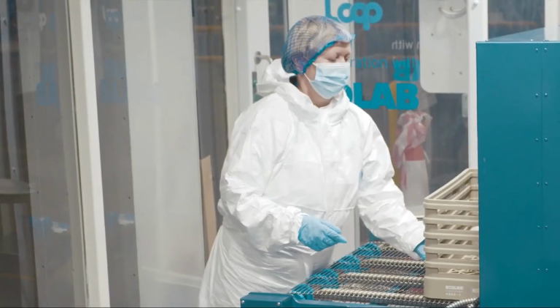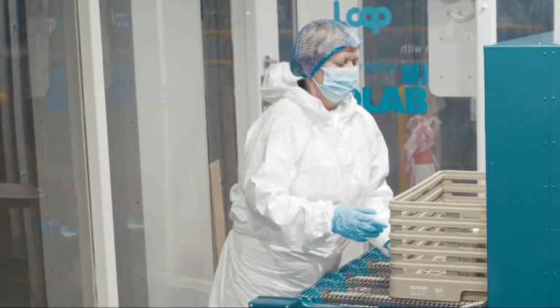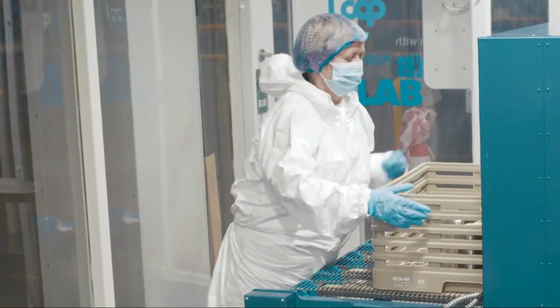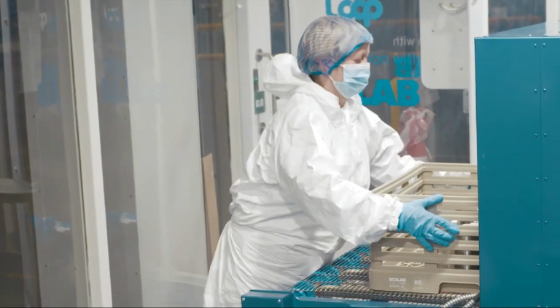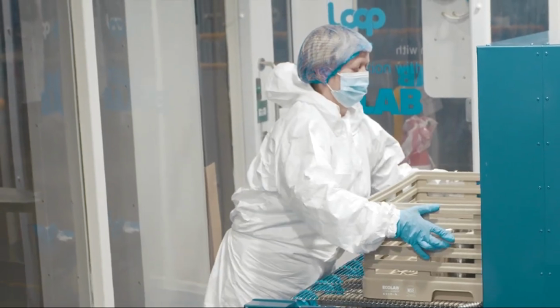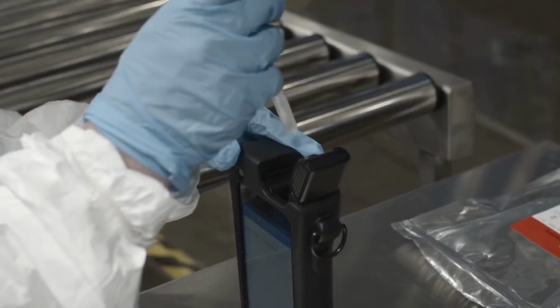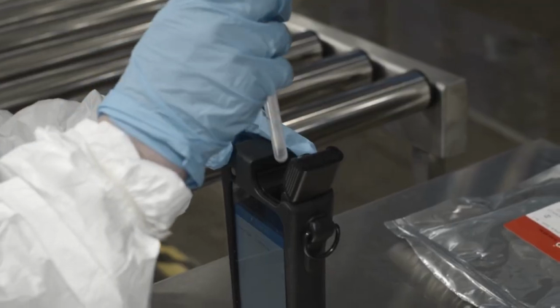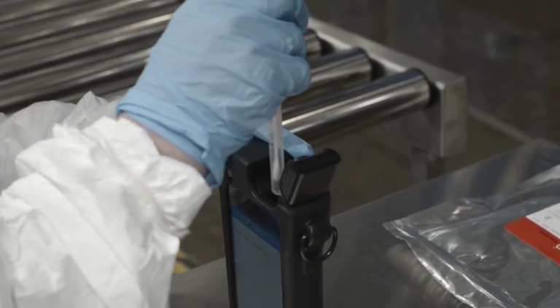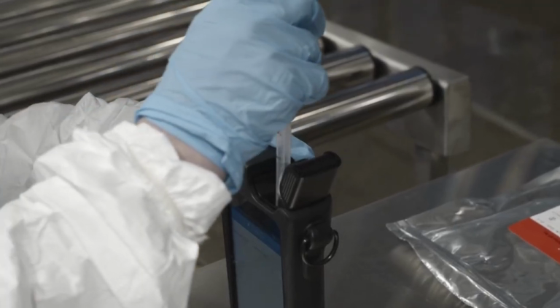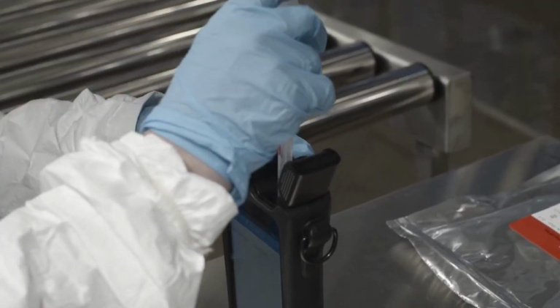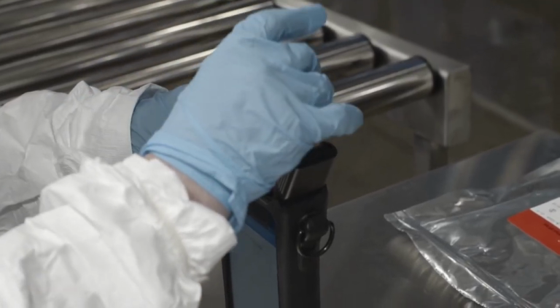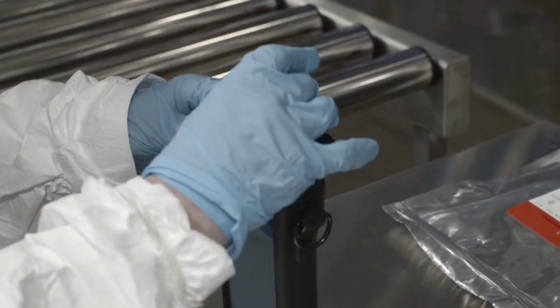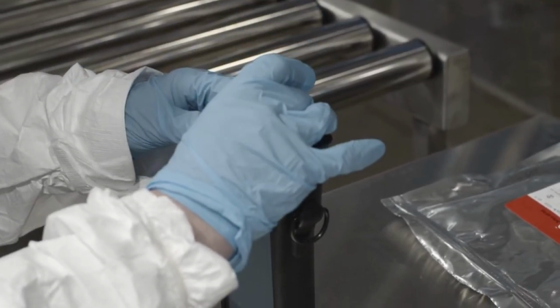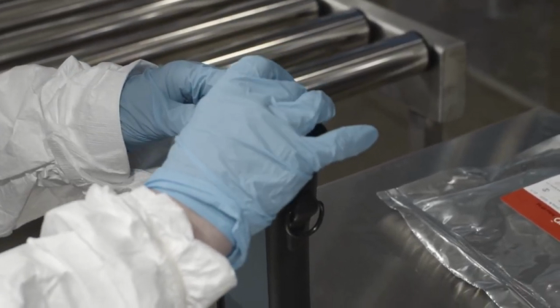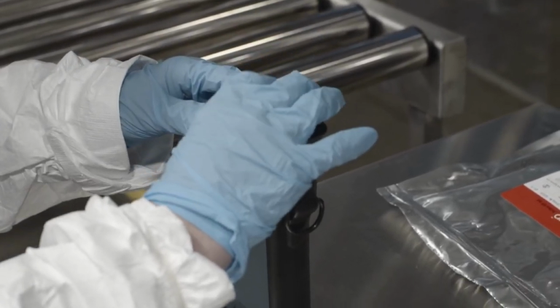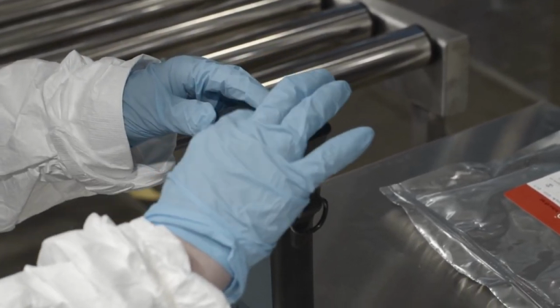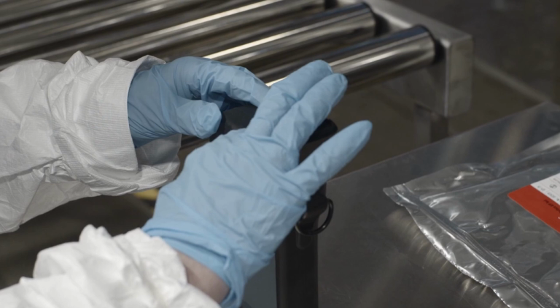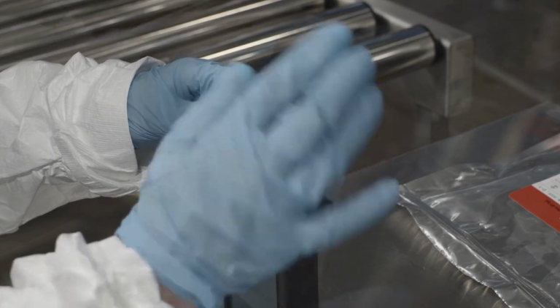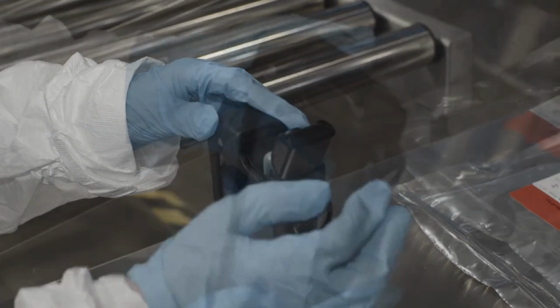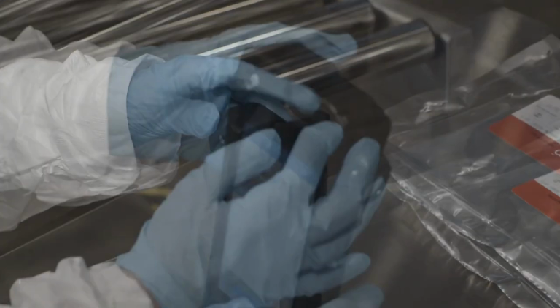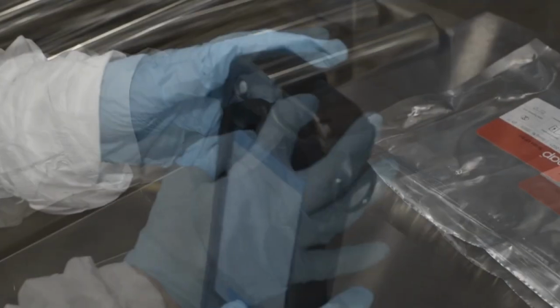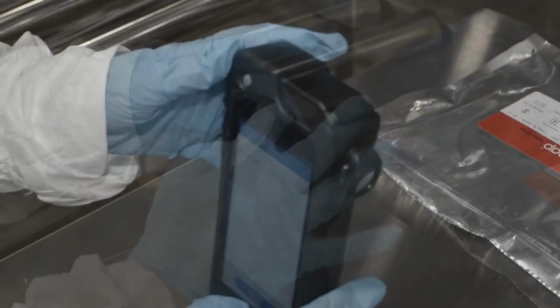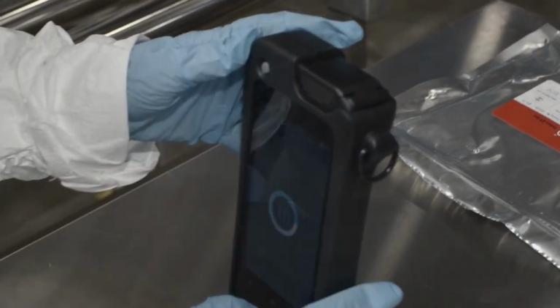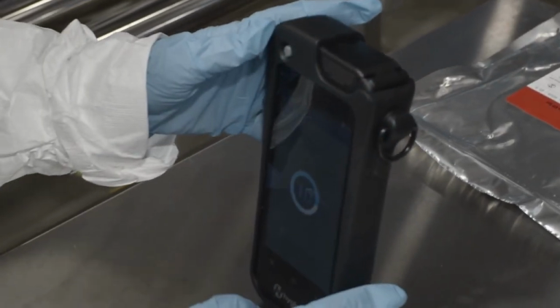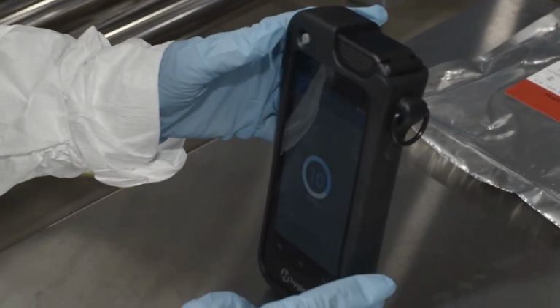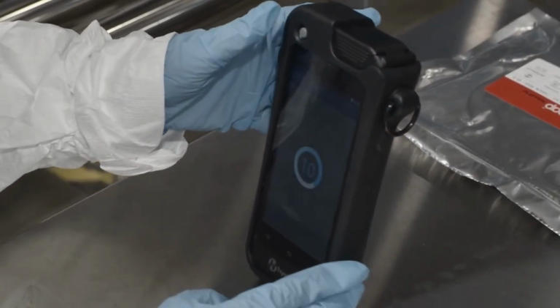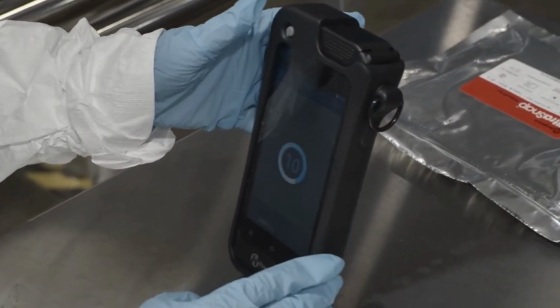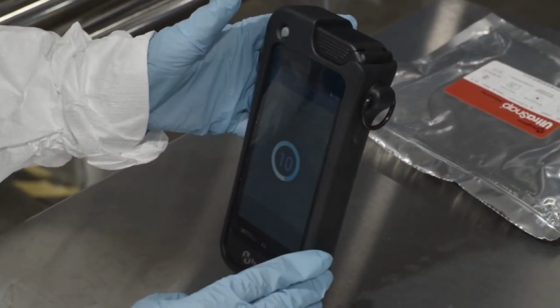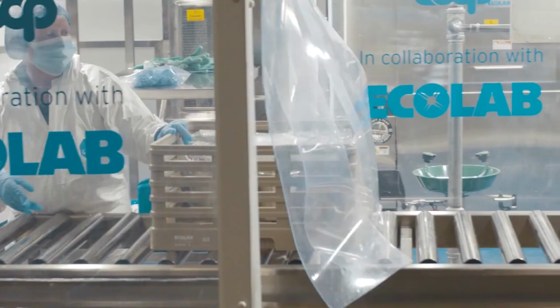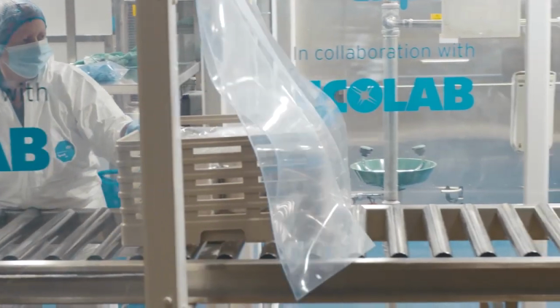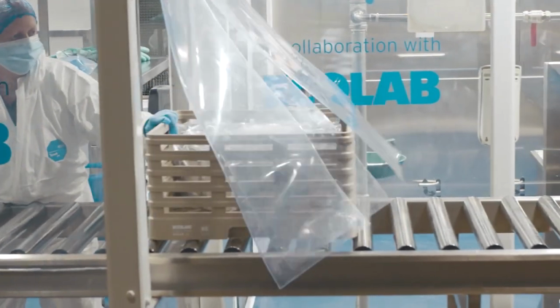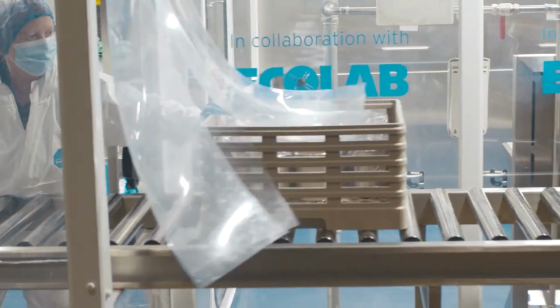Loop scientifically assesses the cleanliness of the containers after each washing and drying cycle, and only when the cups are perfectly clean are they approved for release and repacked to be reused again and again.